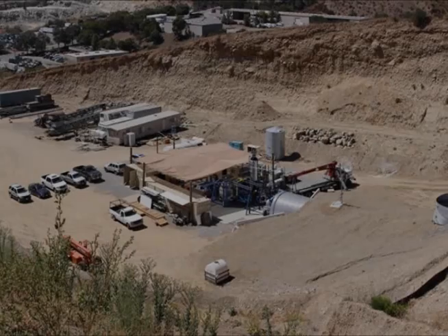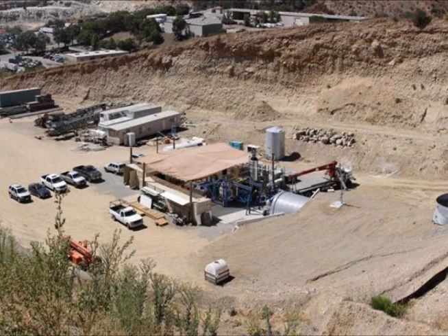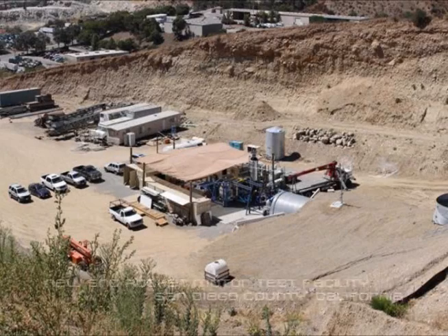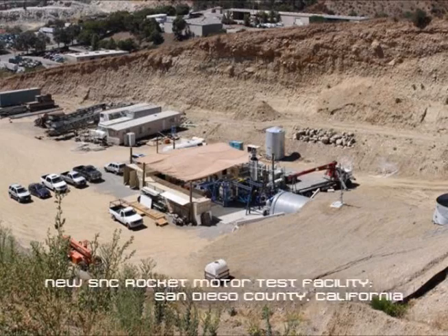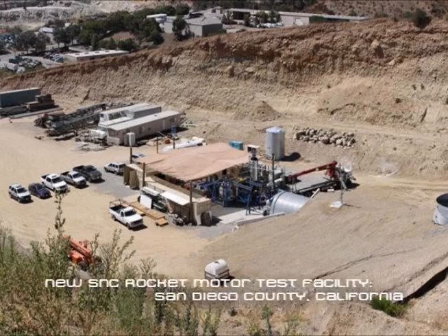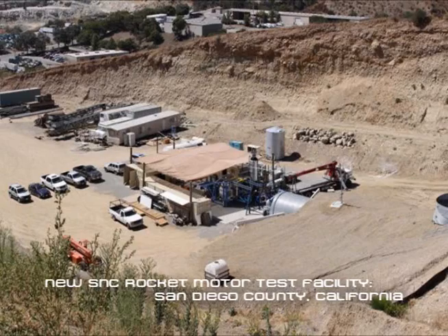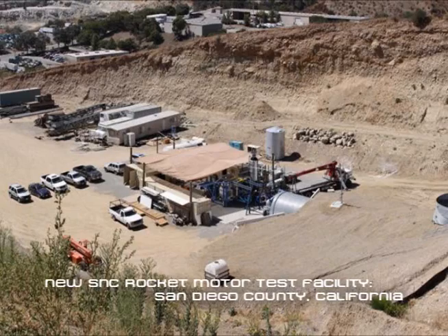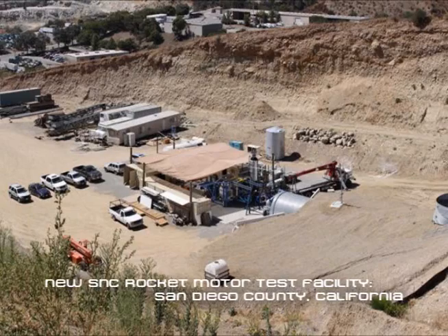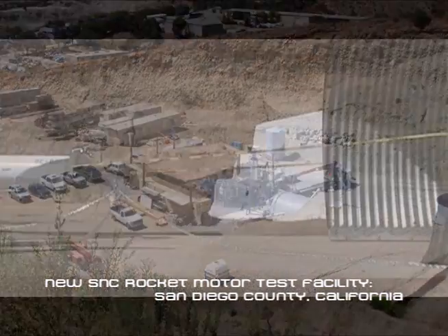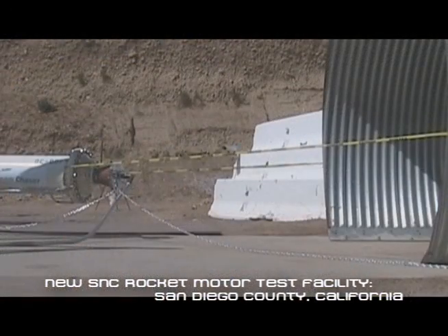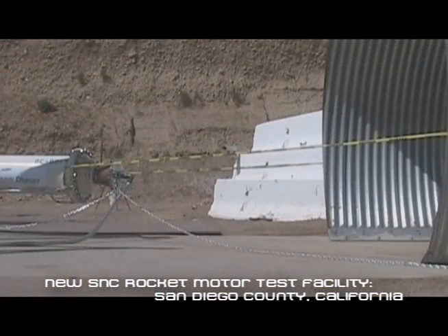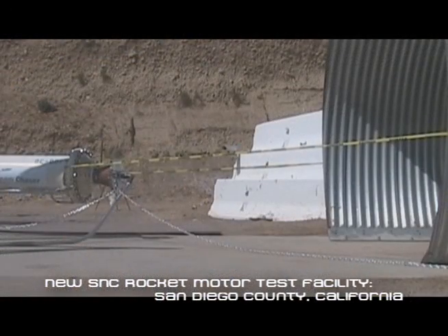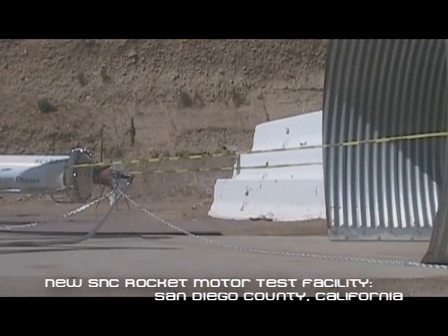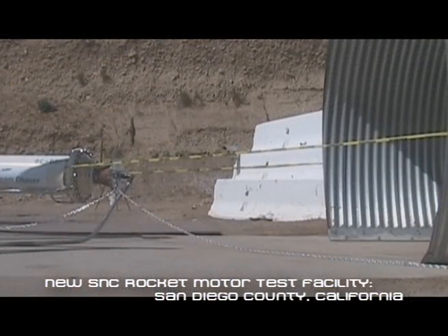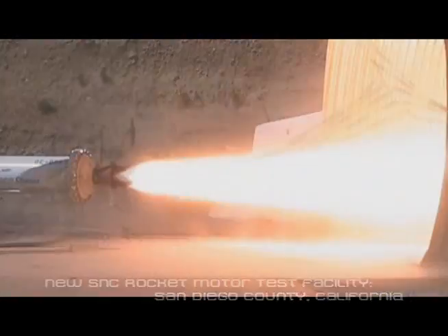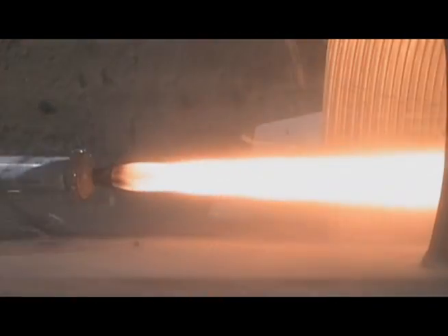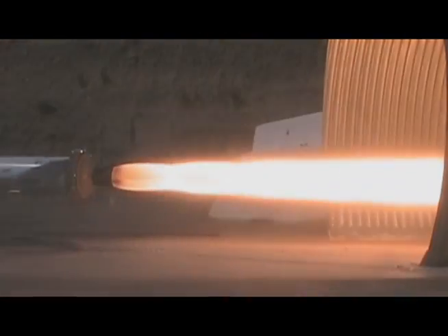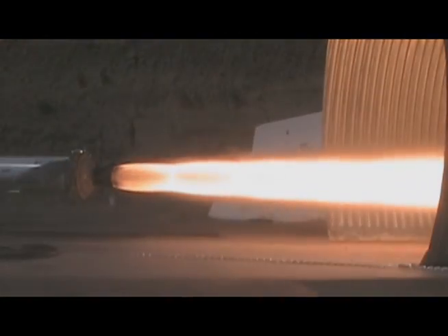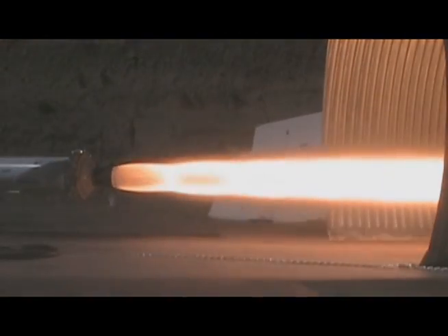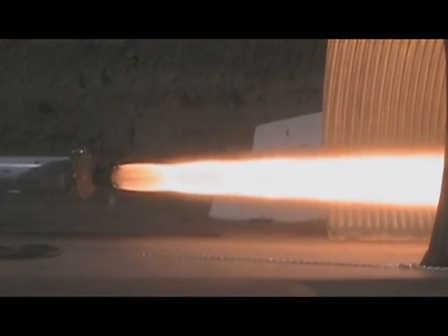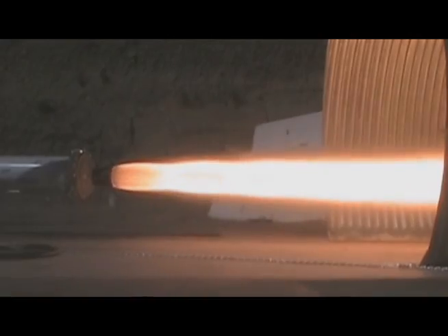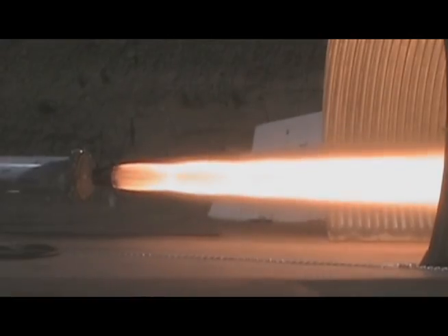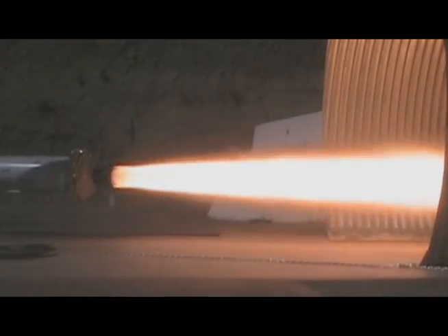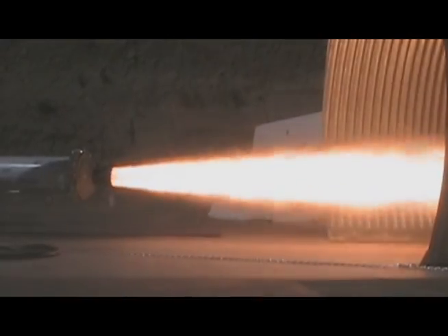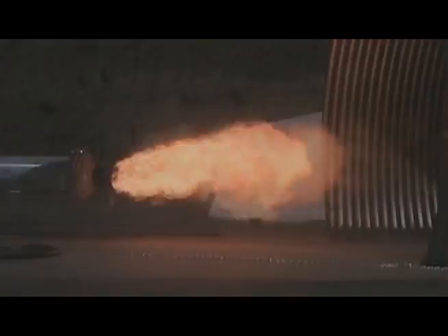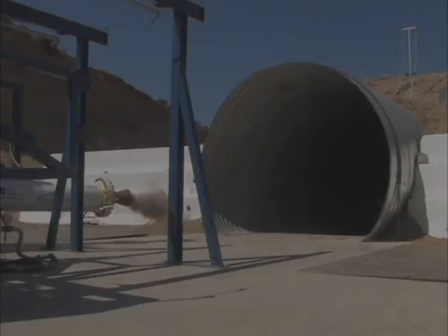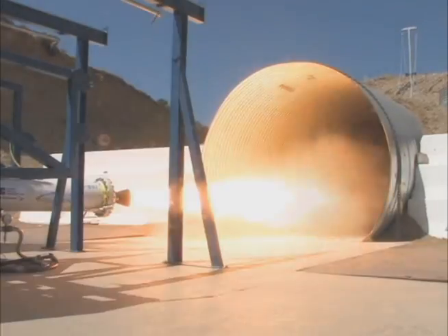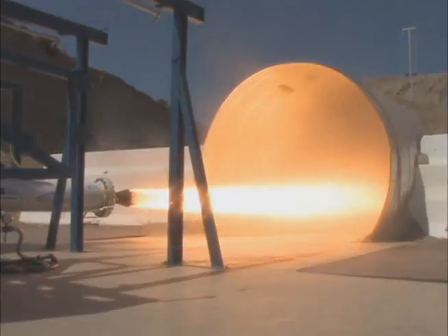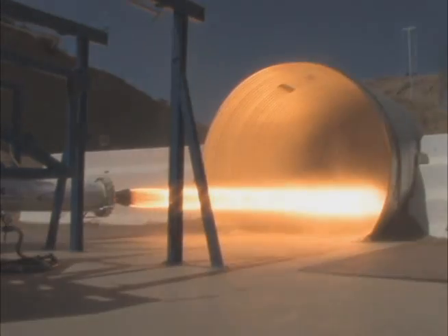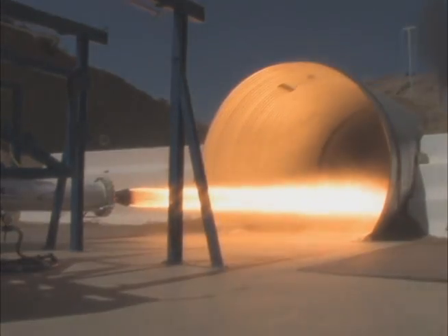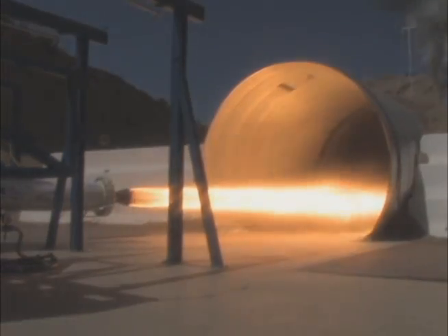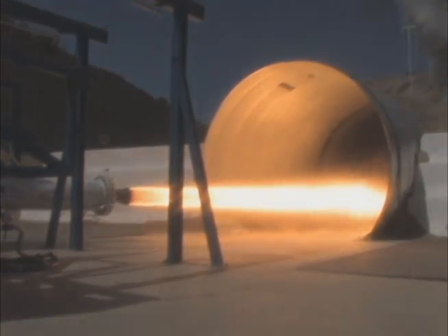The third milestone for the Dream Chaser program was to manufacture and test a ground-based hybrid rocket motor. In September, NASA representatives watched as the motor was fired three times in one day.